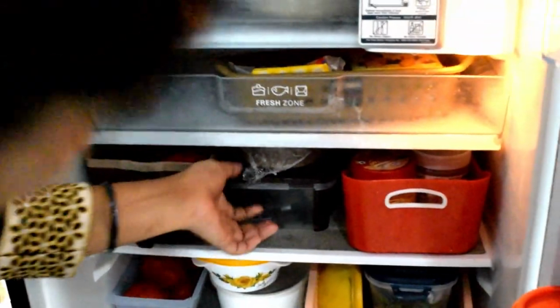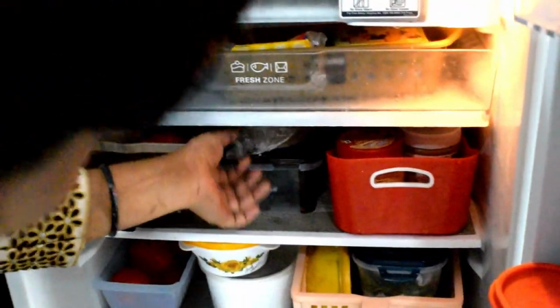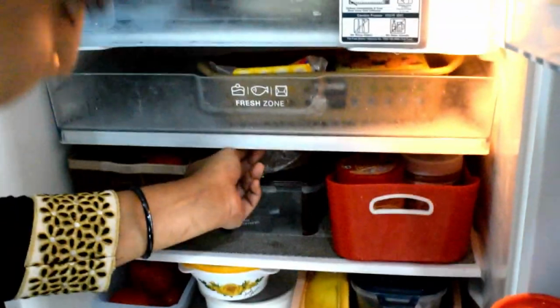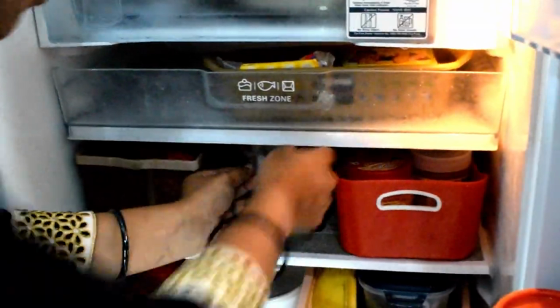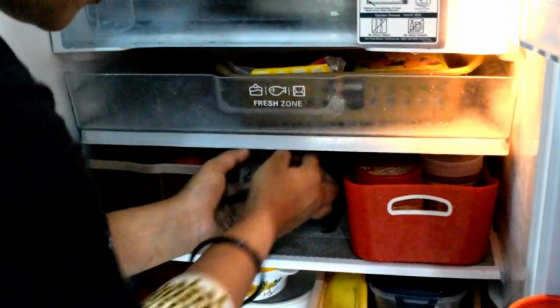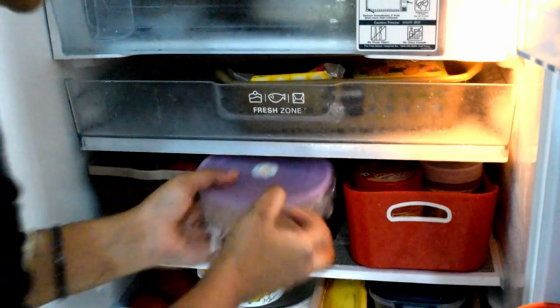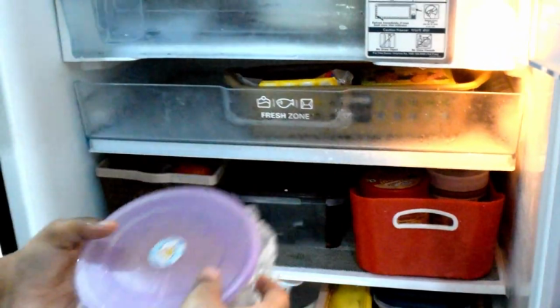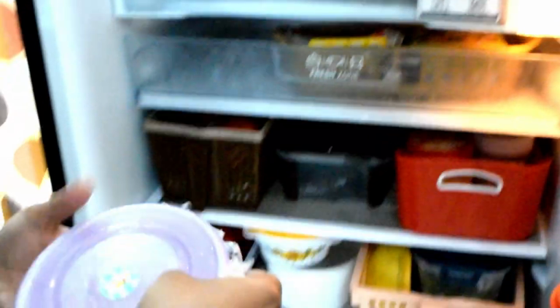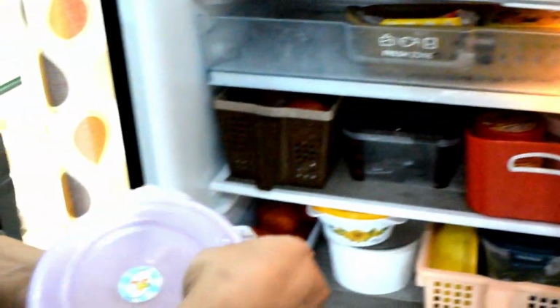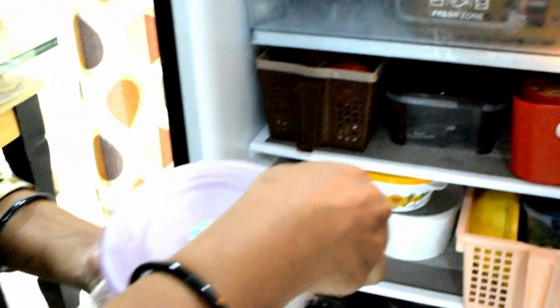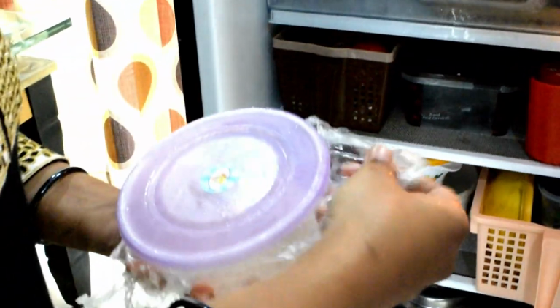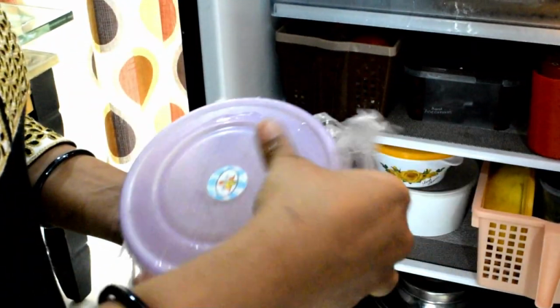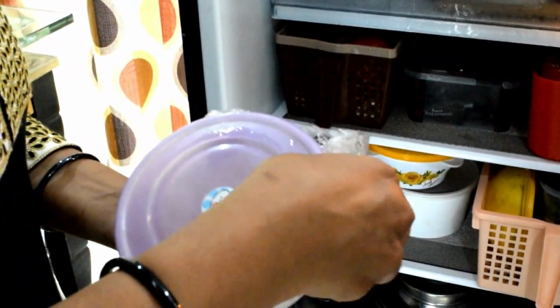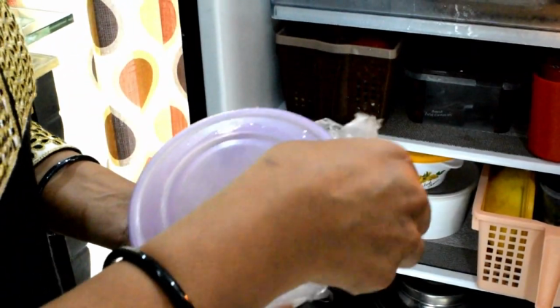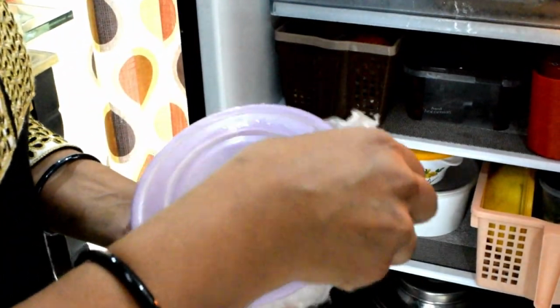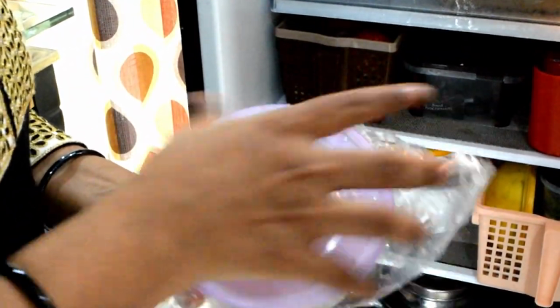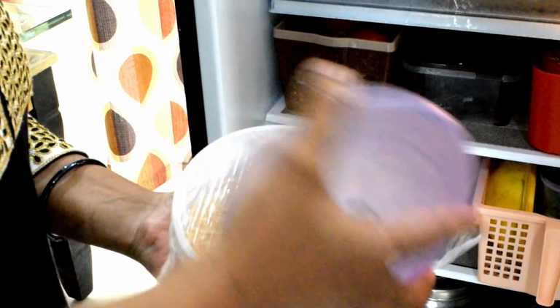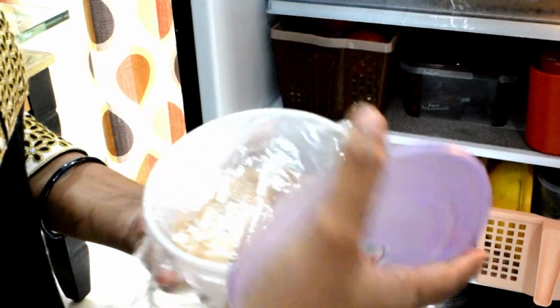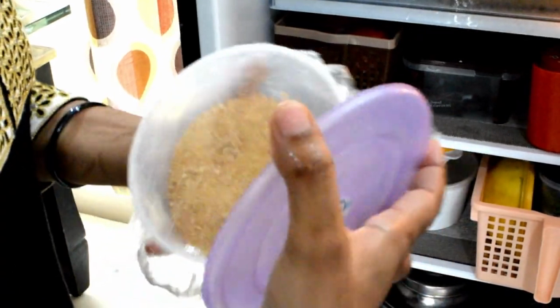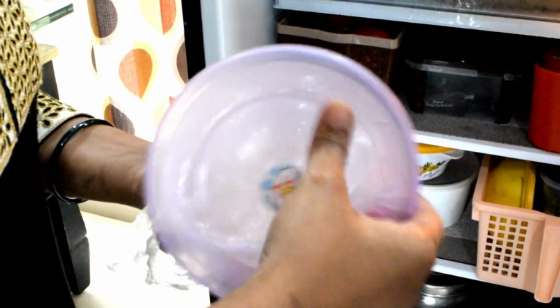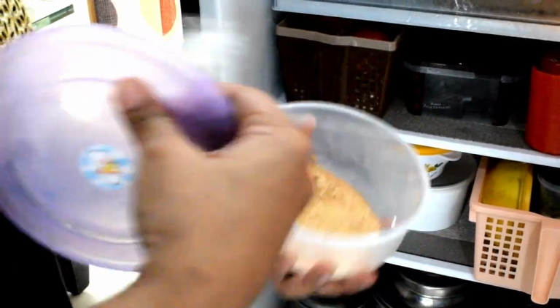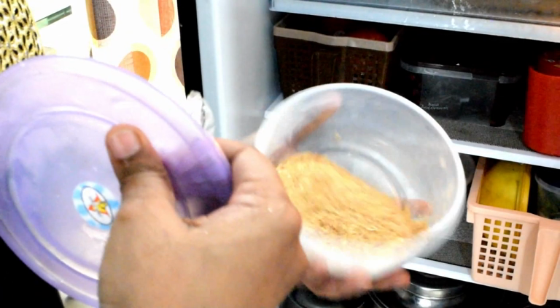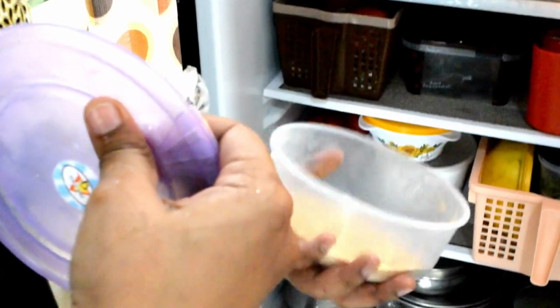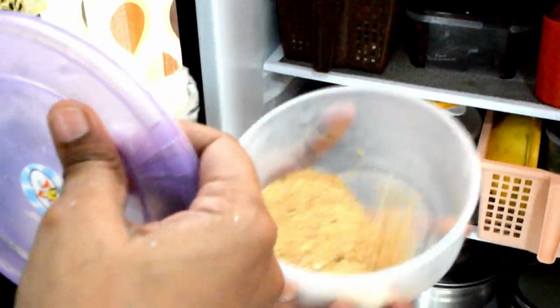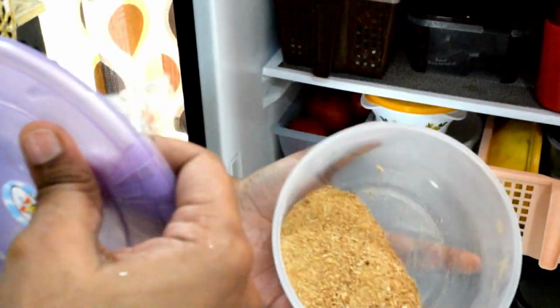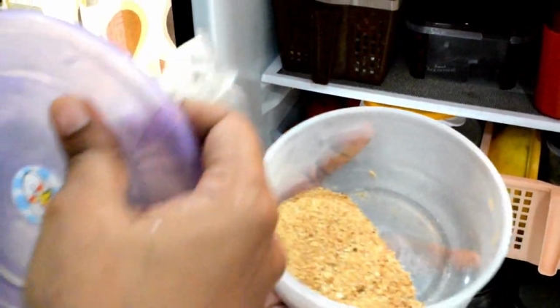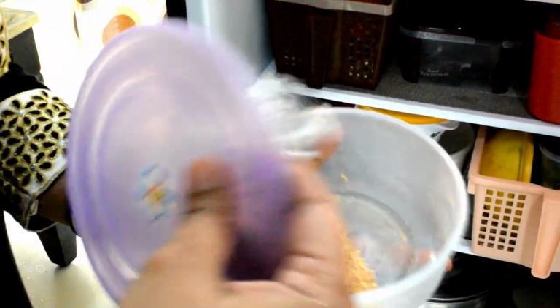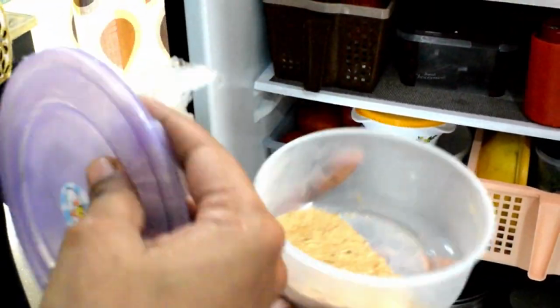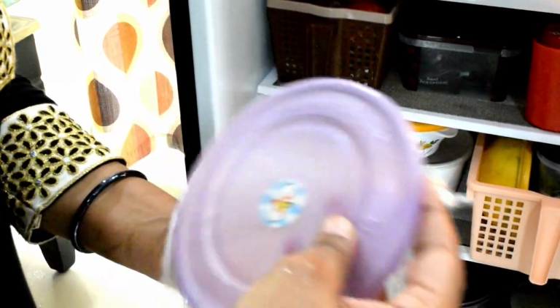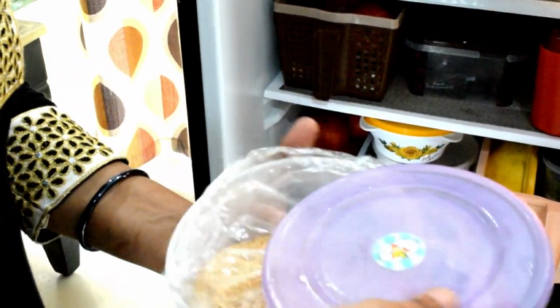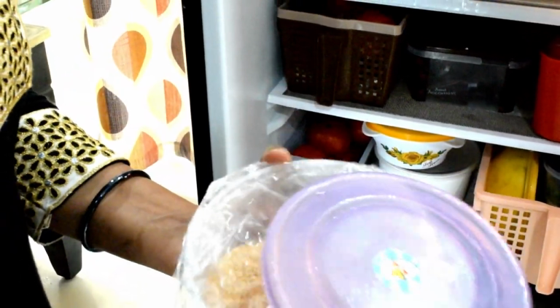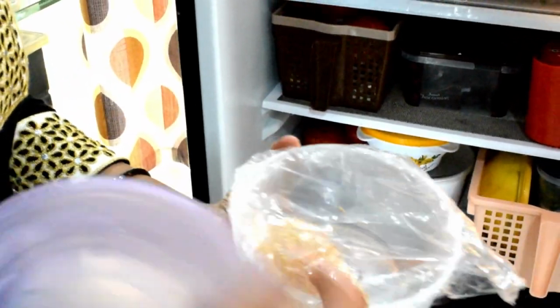We will also have bread crumbs stored here. We will store them with moisture — starting with a wet board and adding bread crumbs. The quality of the moisture is maintained from the freezer.